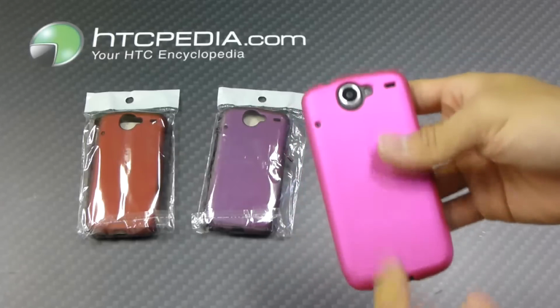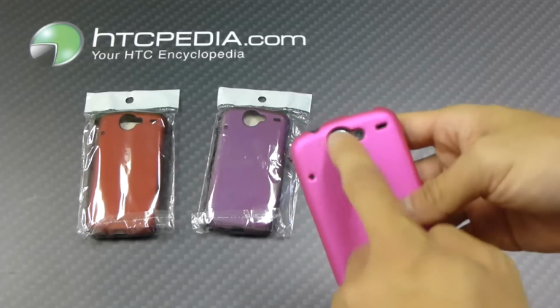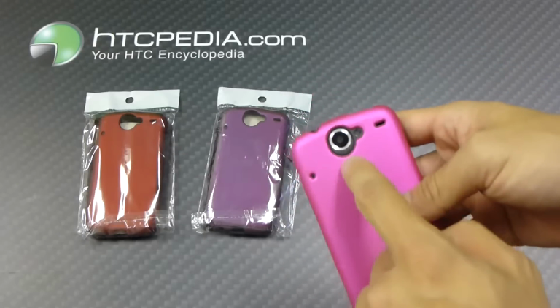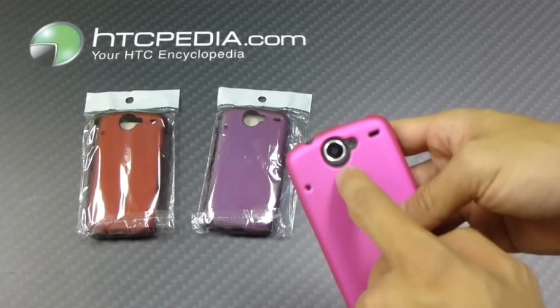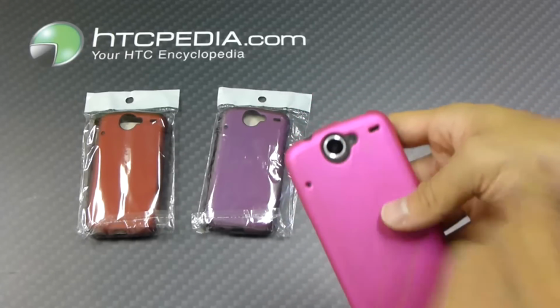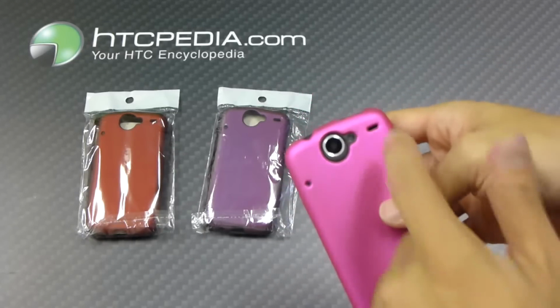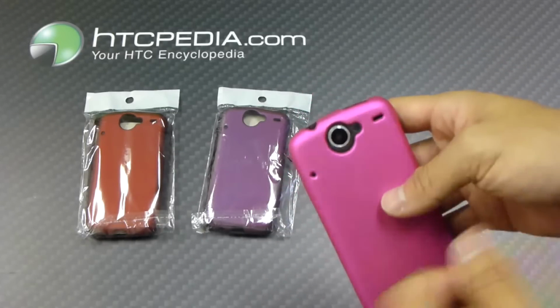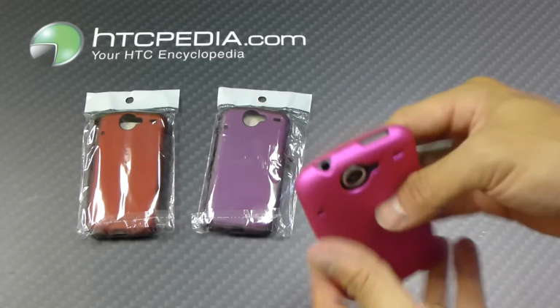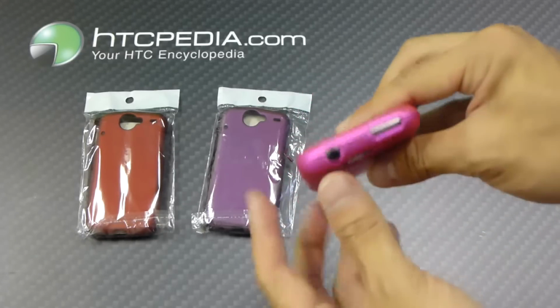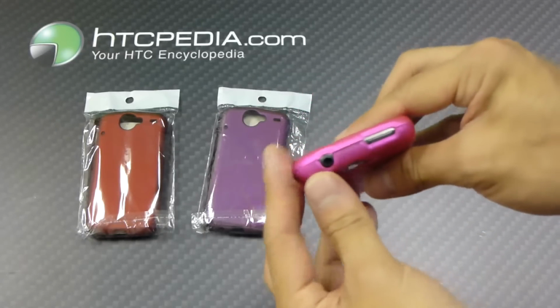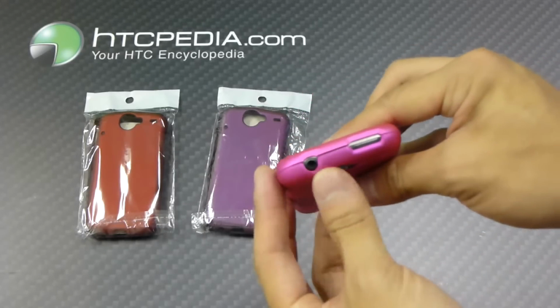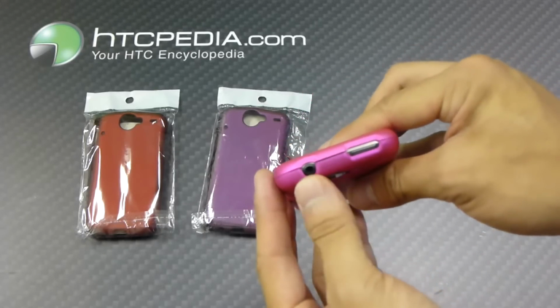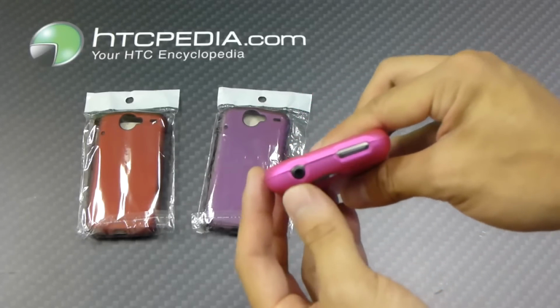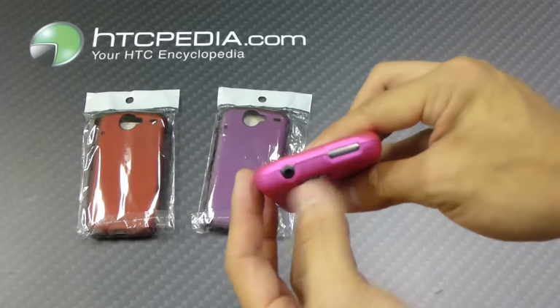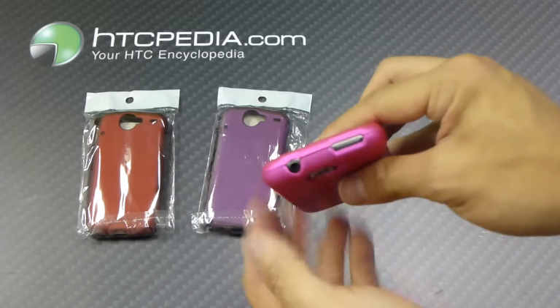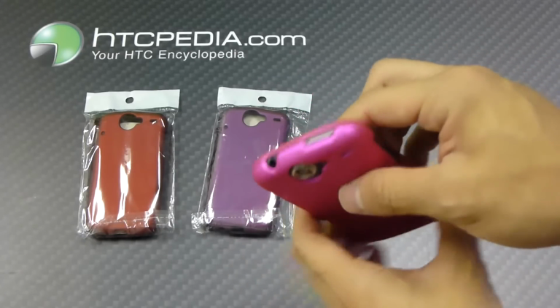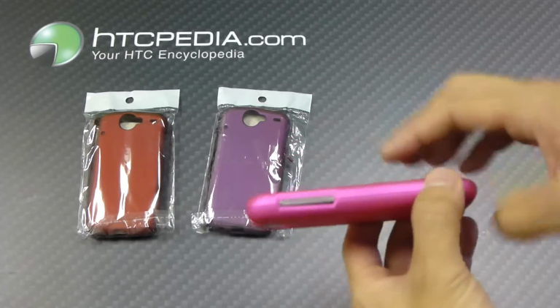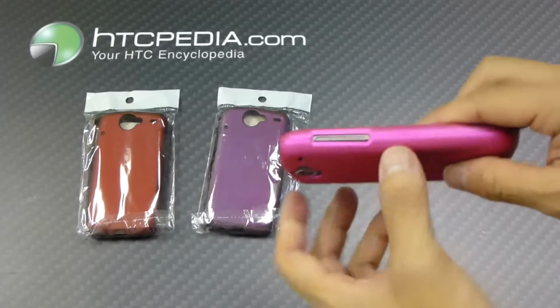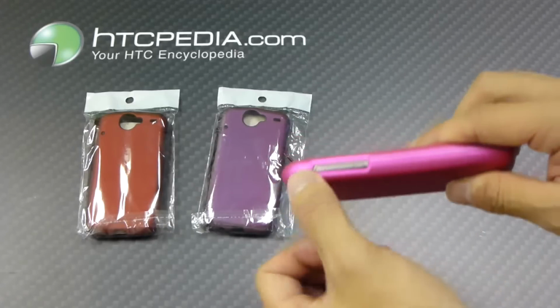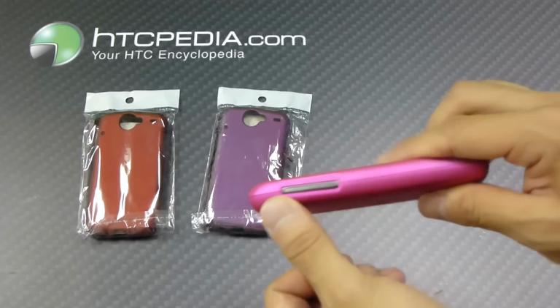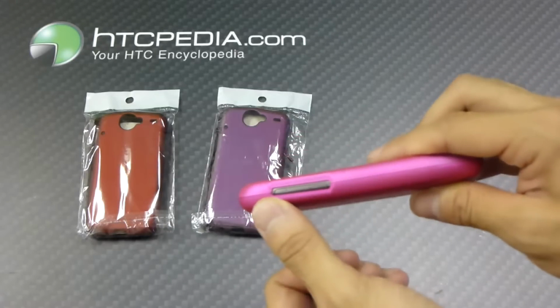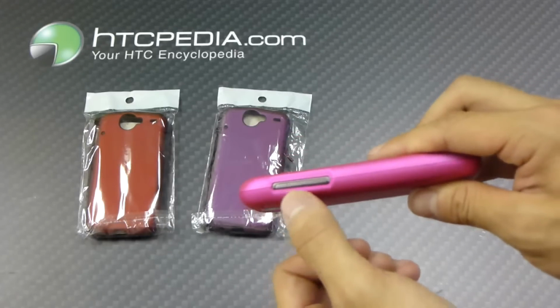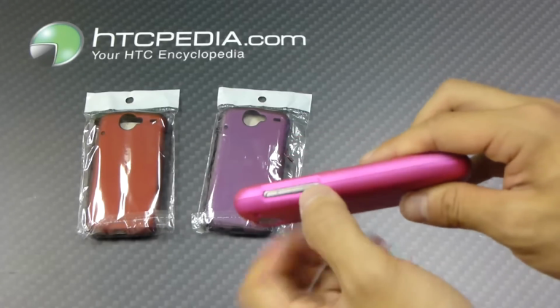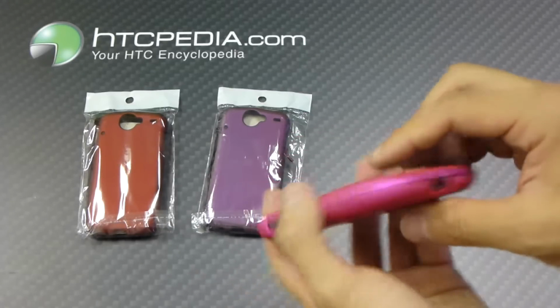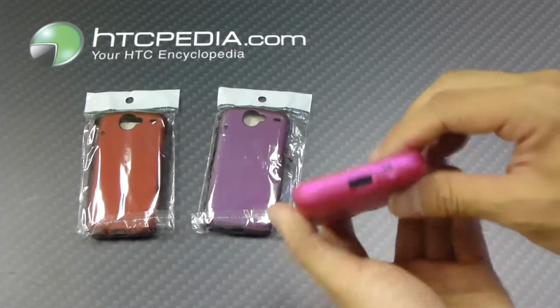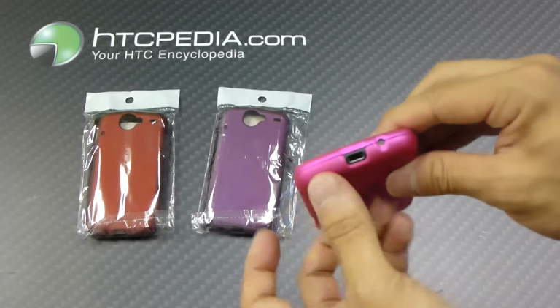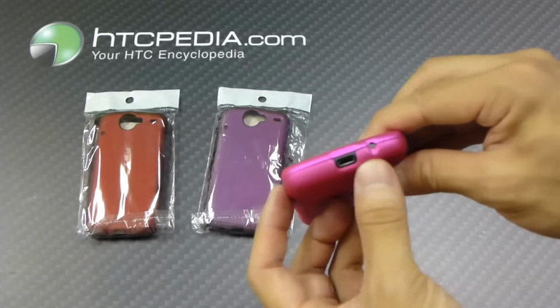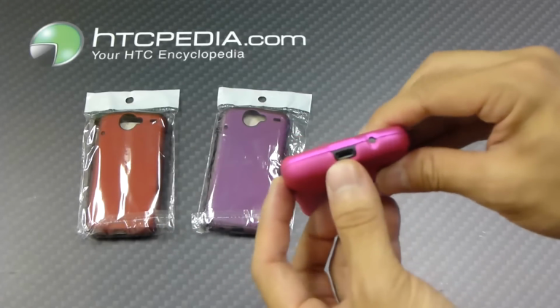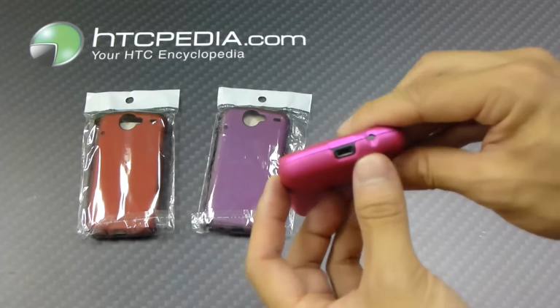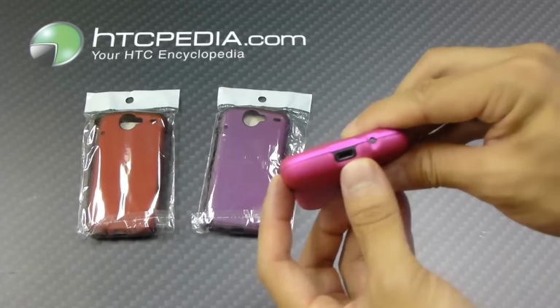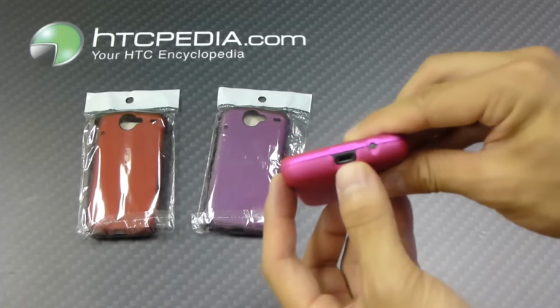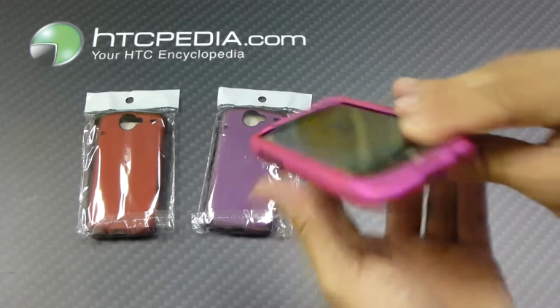We have cutouts on the back for the camera, the flash, and the speaker grill. Cutout on top for the headphone jack and power button. Cutout on the side for the volume rocker, and on the bottom we have a cutout for the charging port.